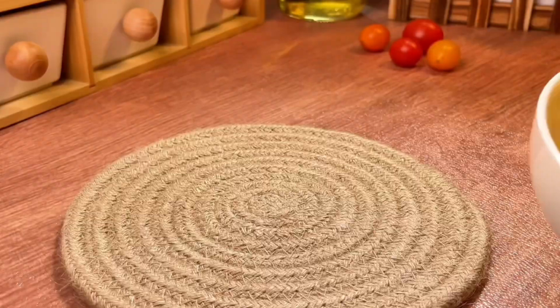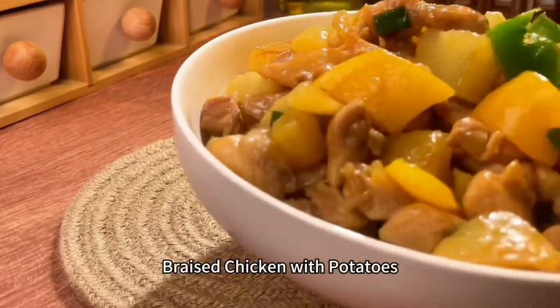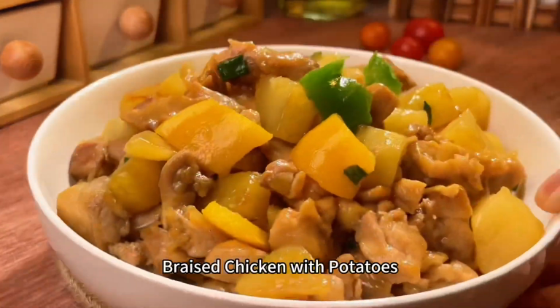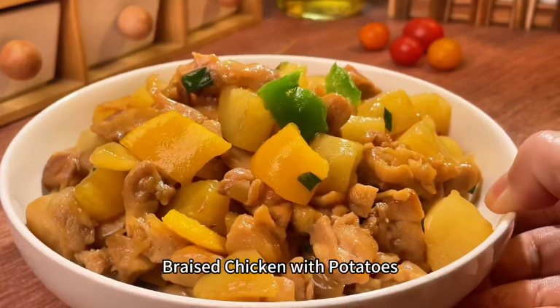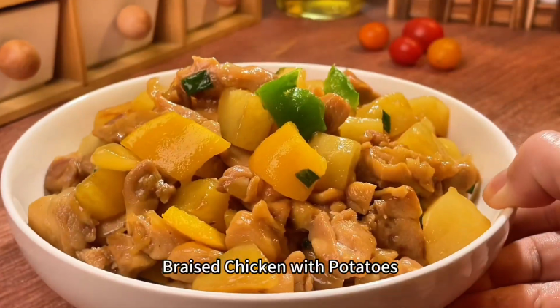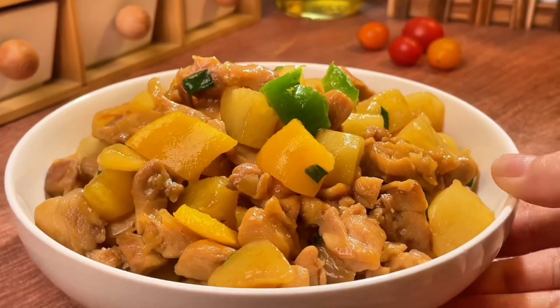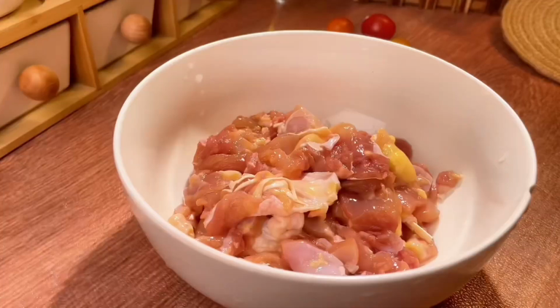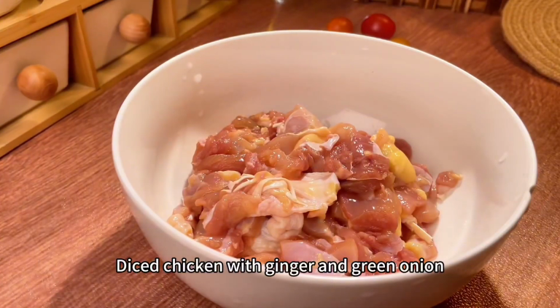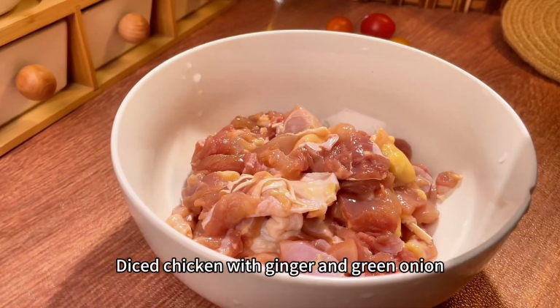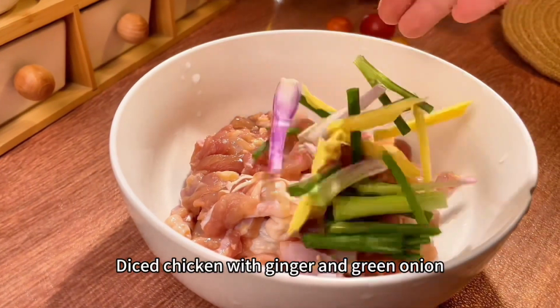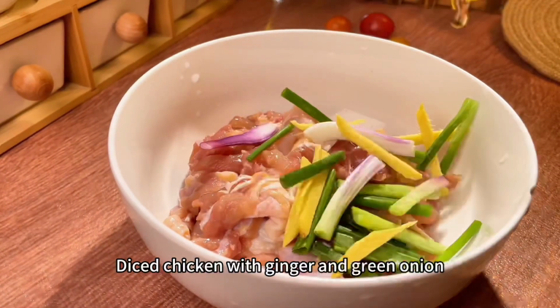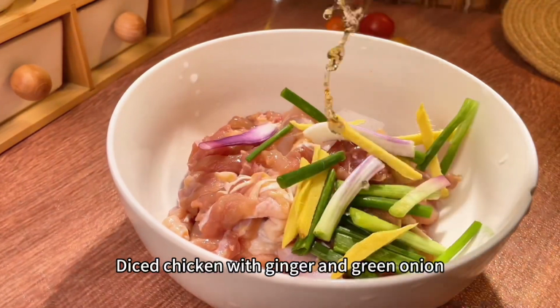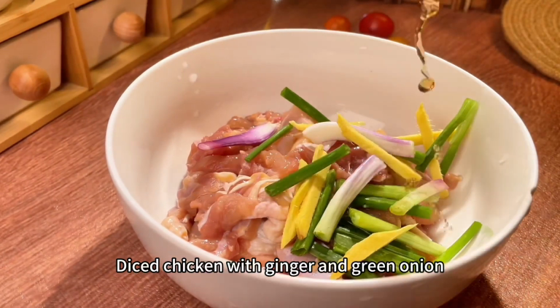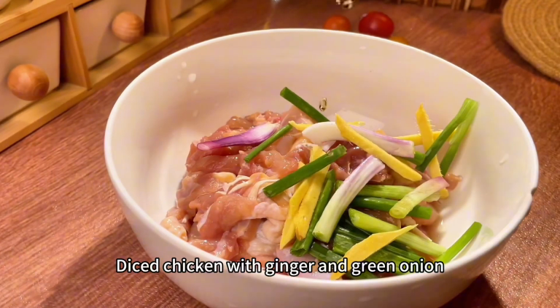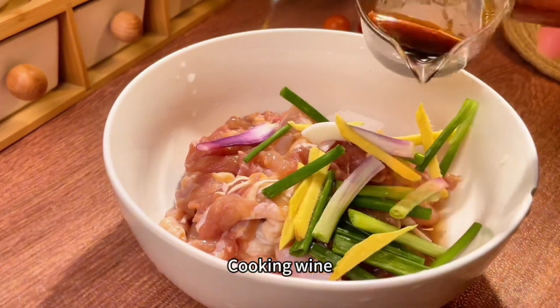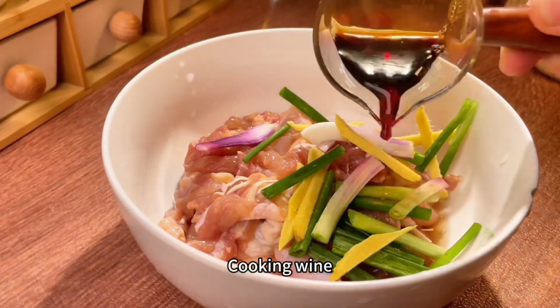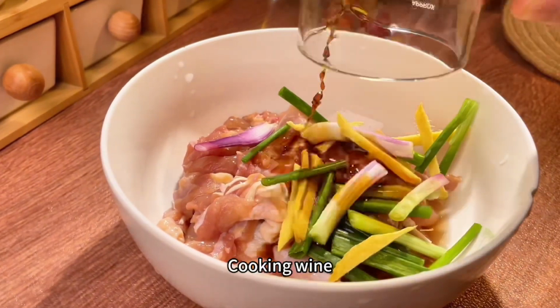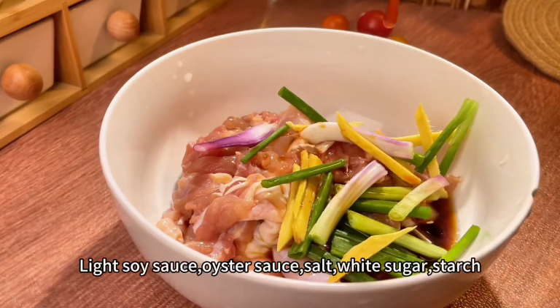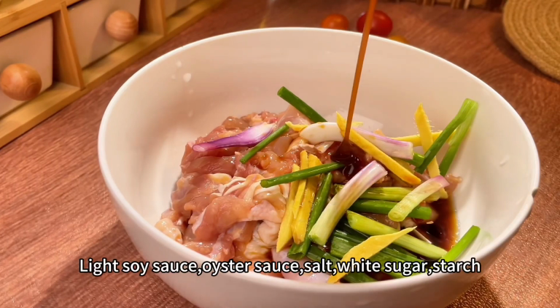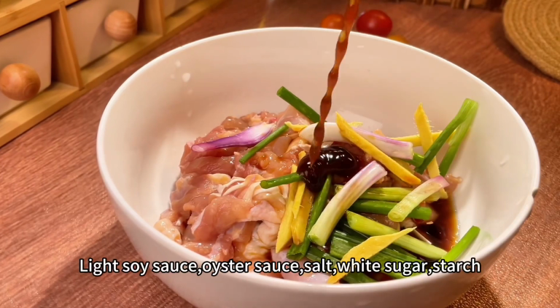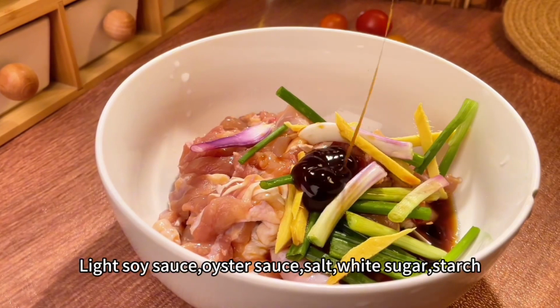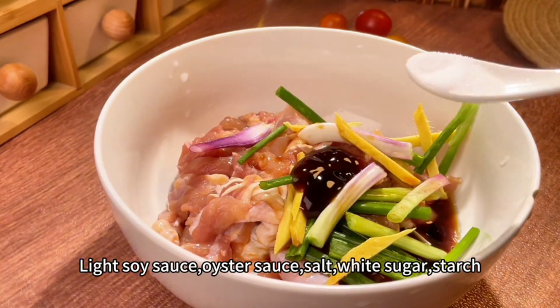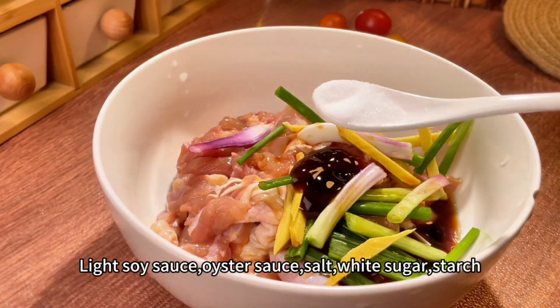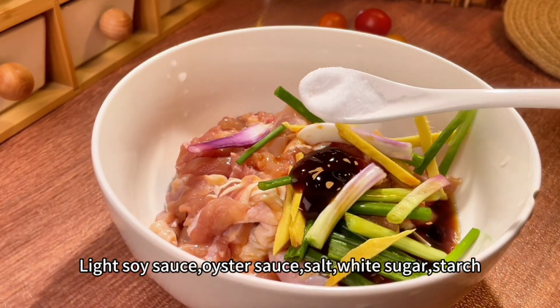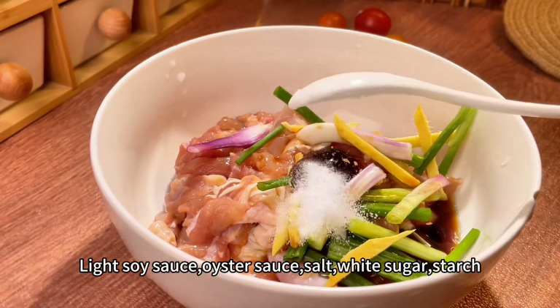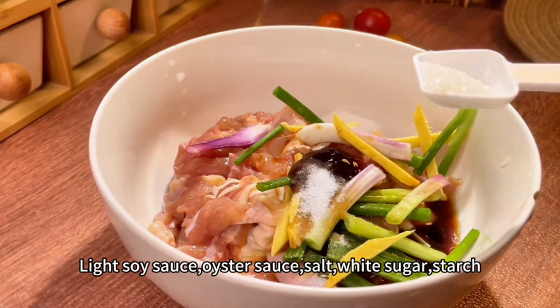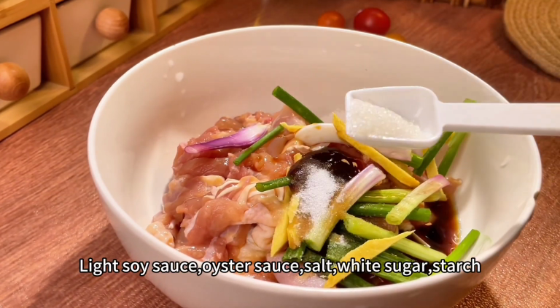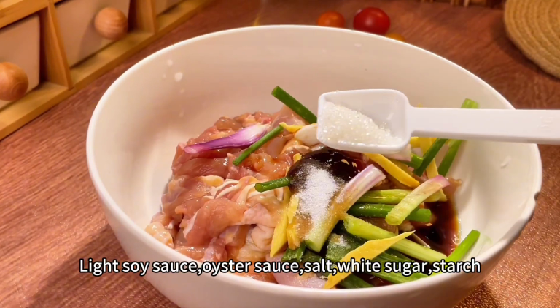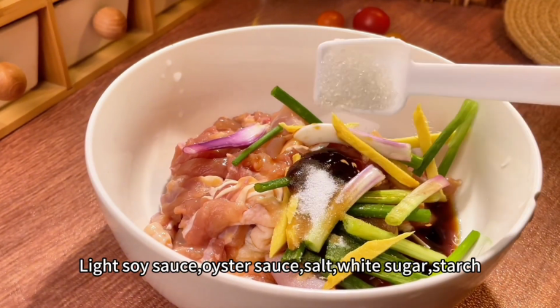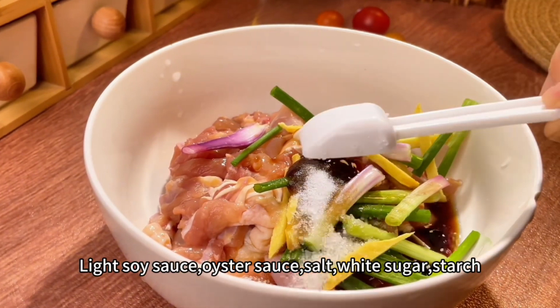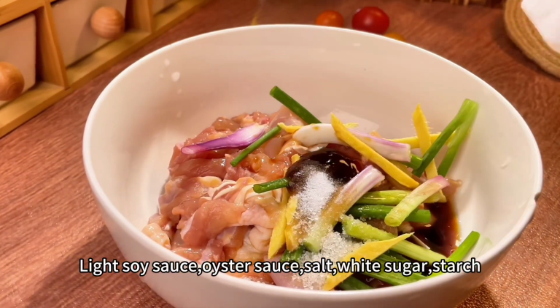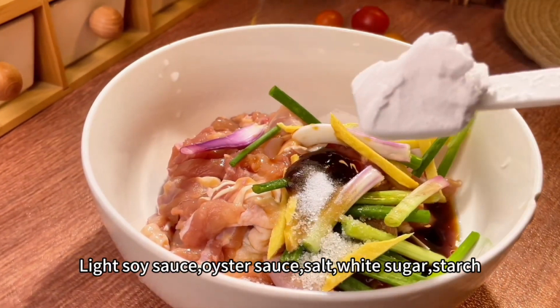Braised chicken with potatoes. Diced chicken with ginger and green onion, cooking wine, light soy sauce, oyster sauce, salt, white sugar, starch.